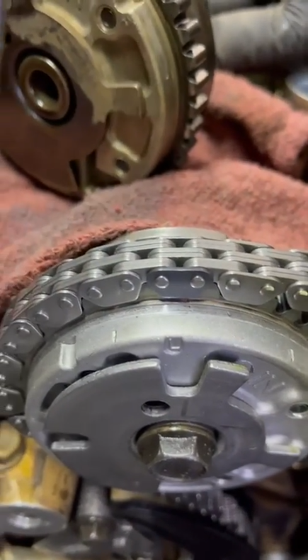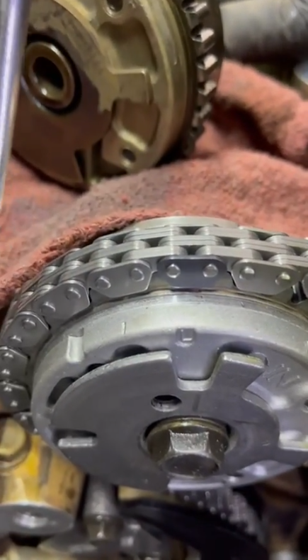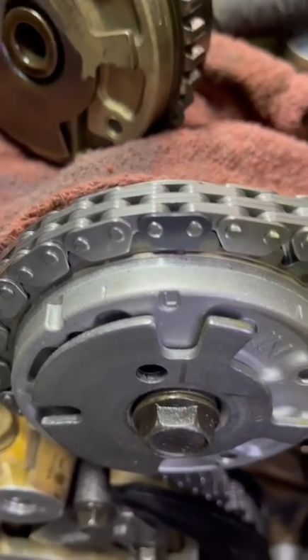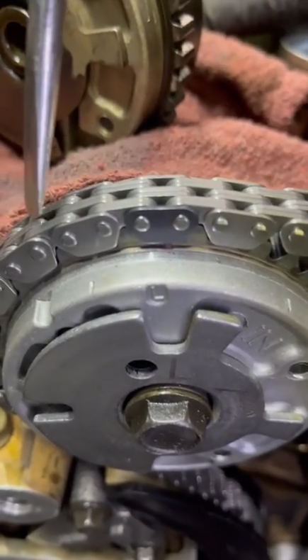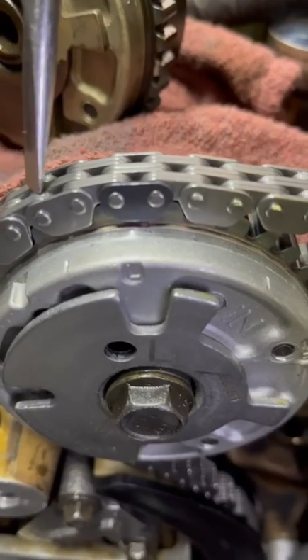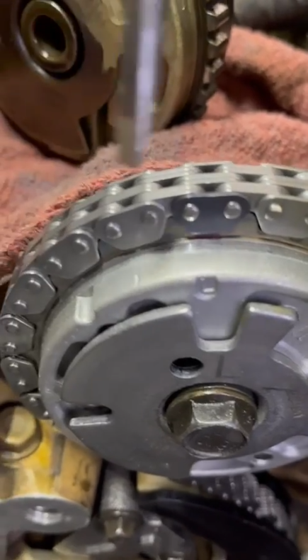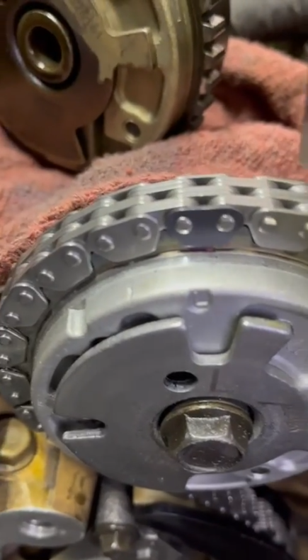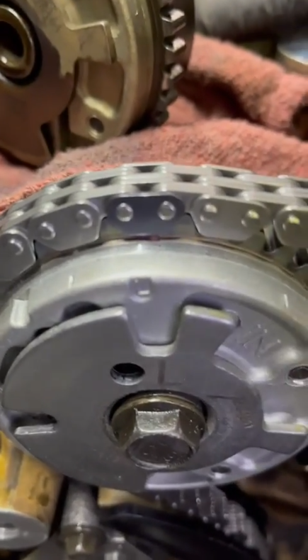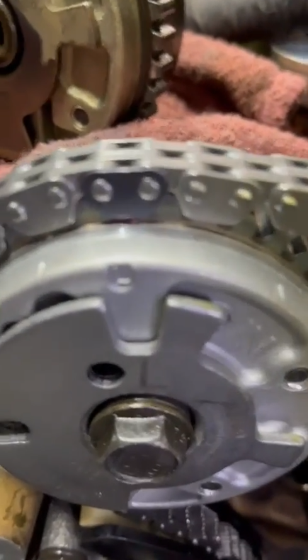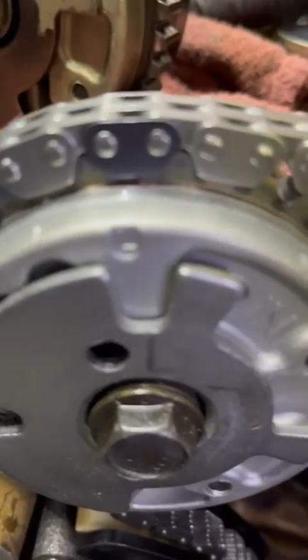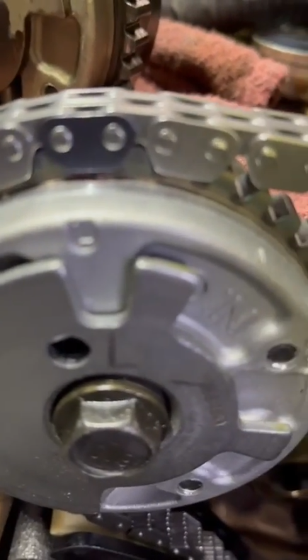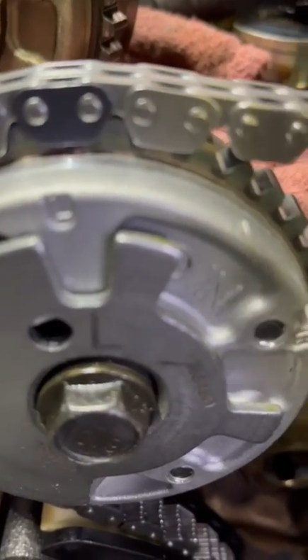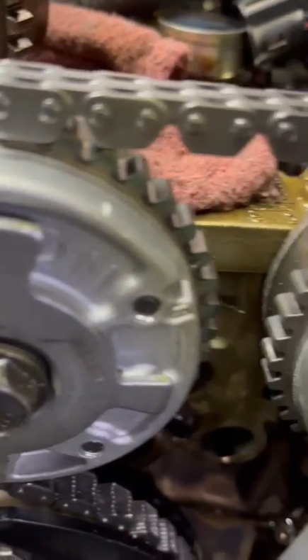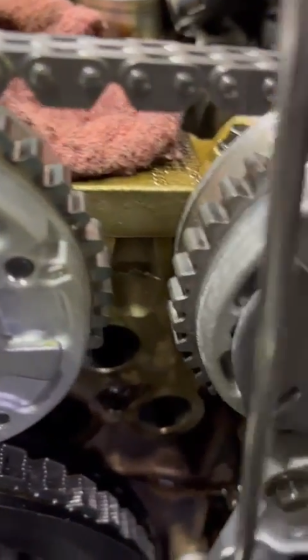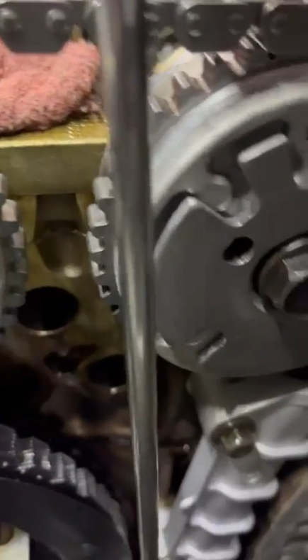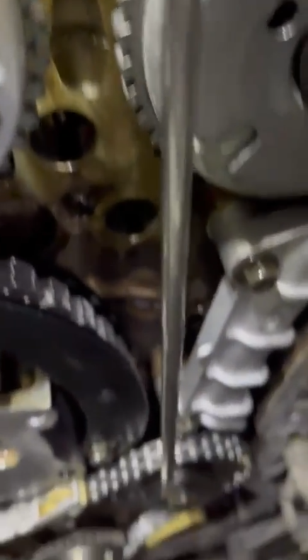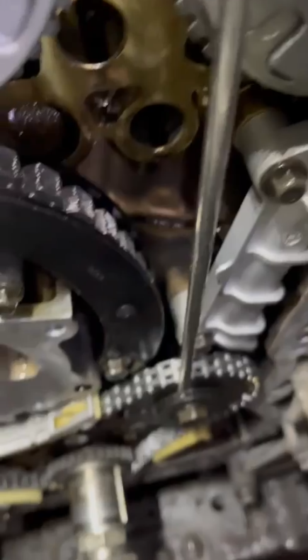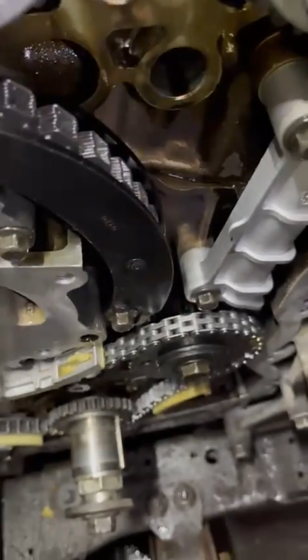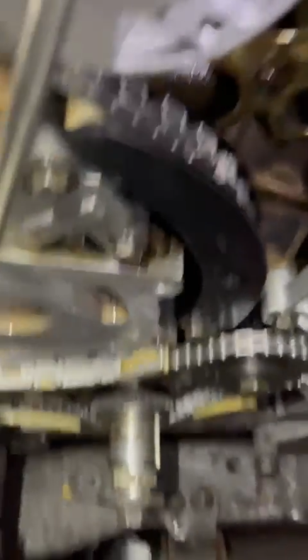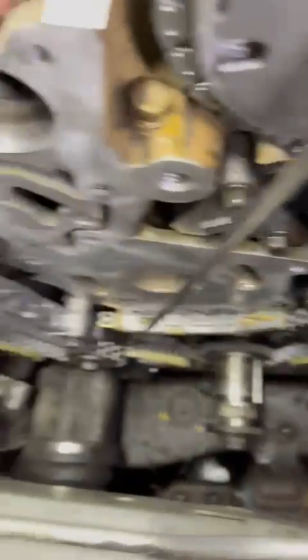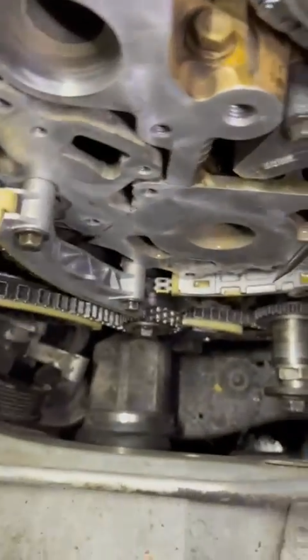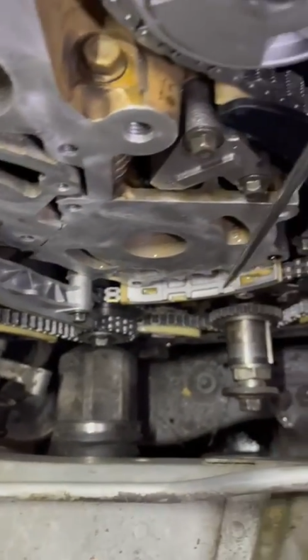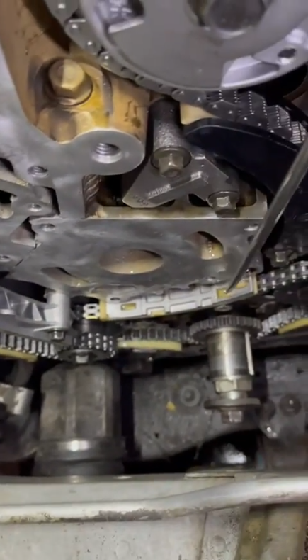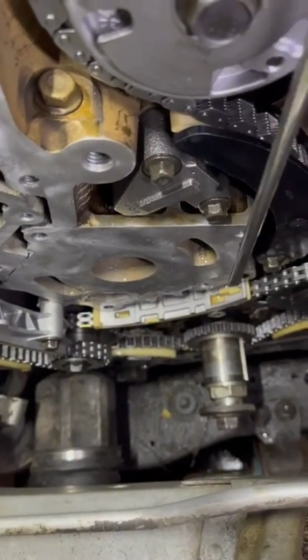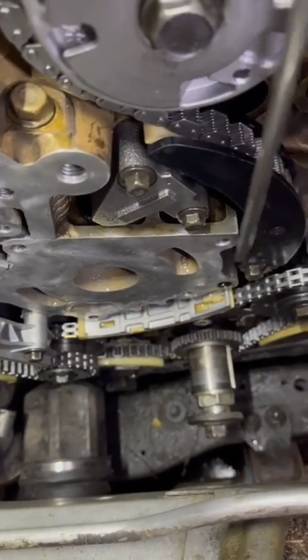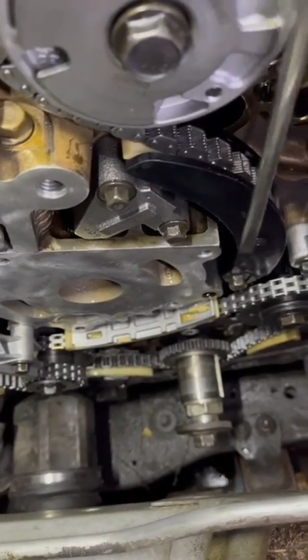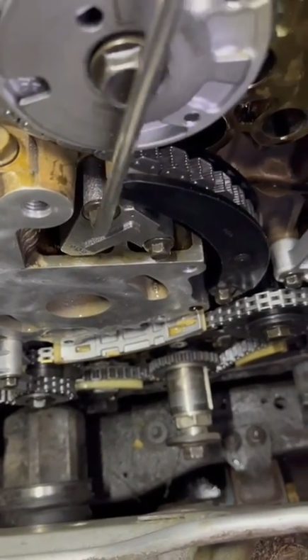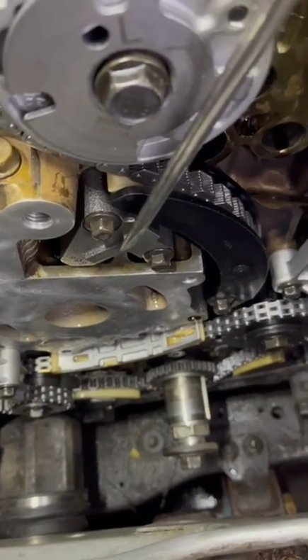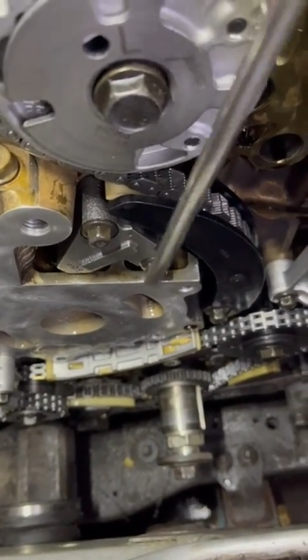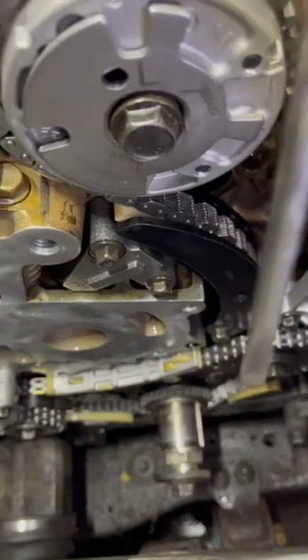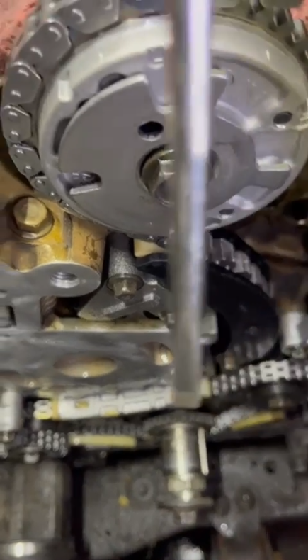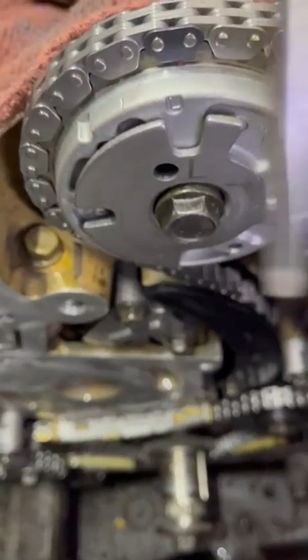Now you can get these versions in different kits. This one here is from our supplier, which comes with new idler sprockets on both sides, guides, tensioners, oil-fed tensioners — everything you need.